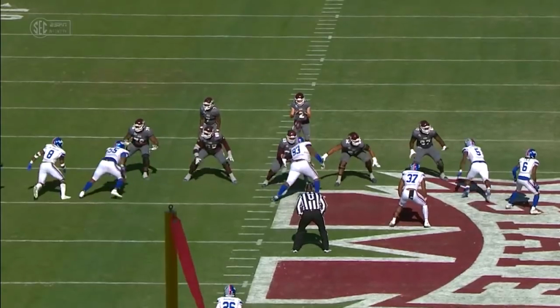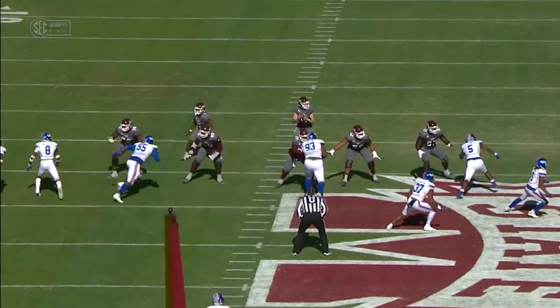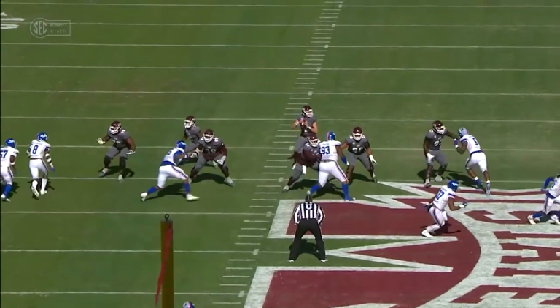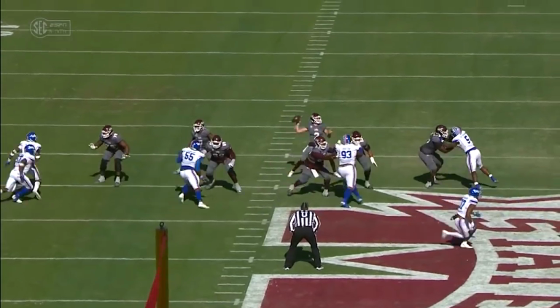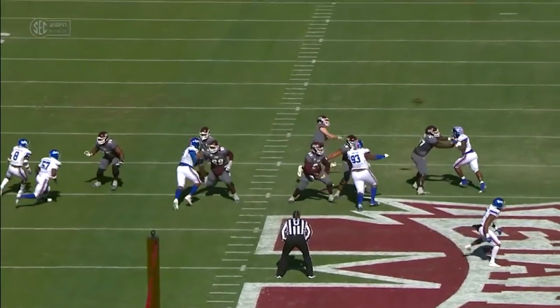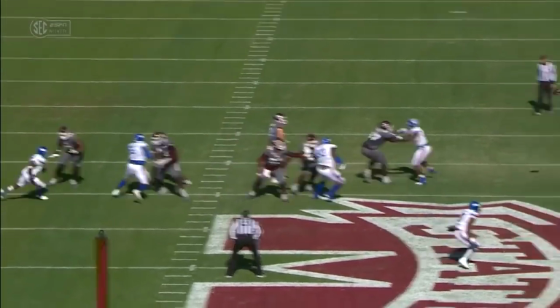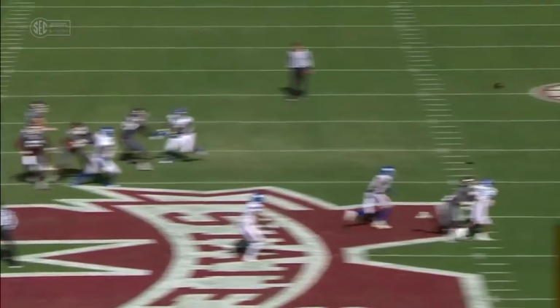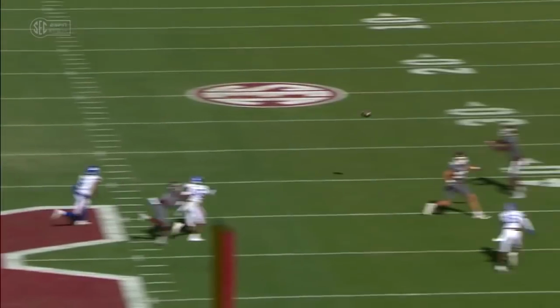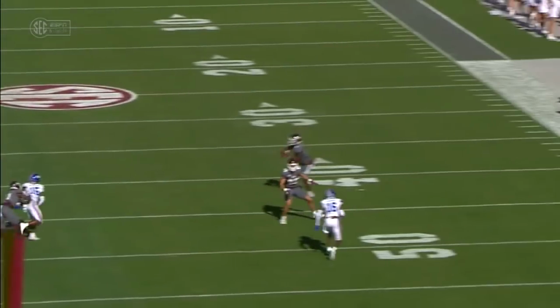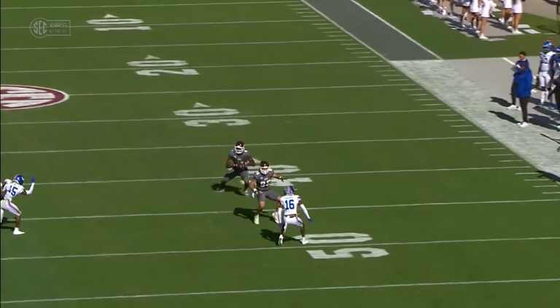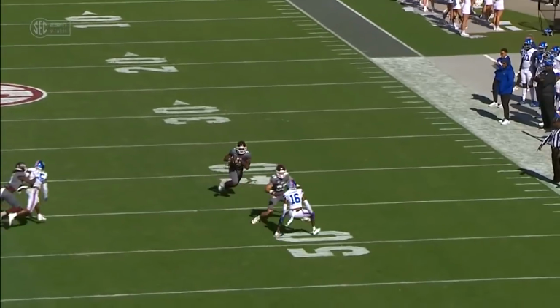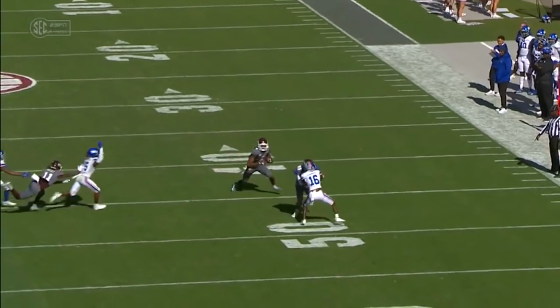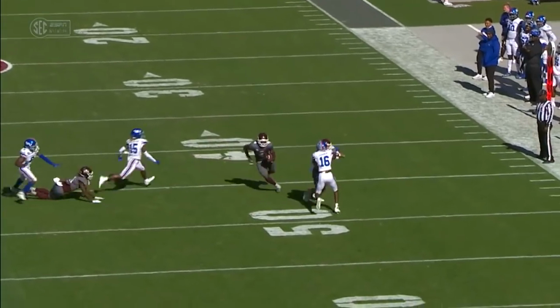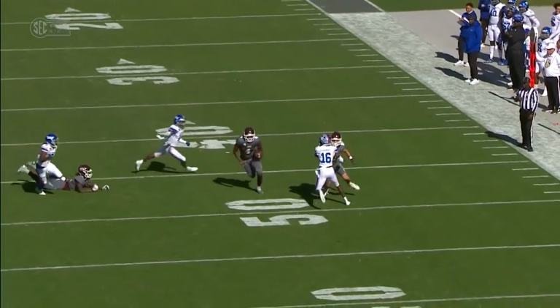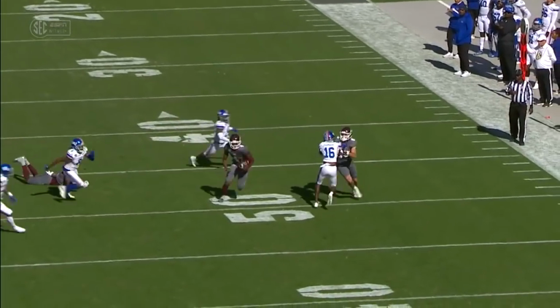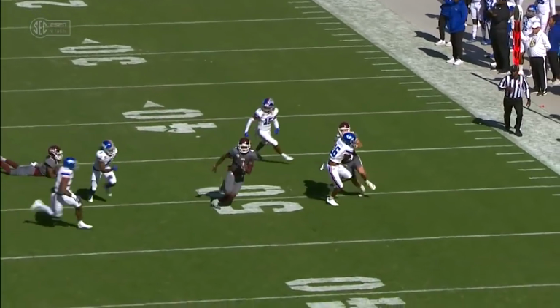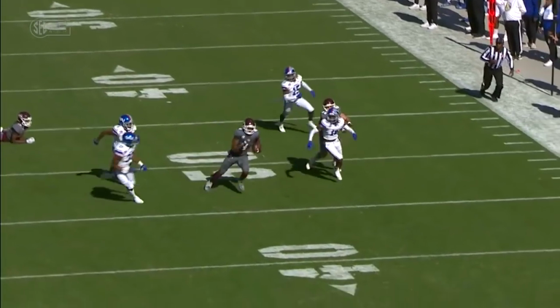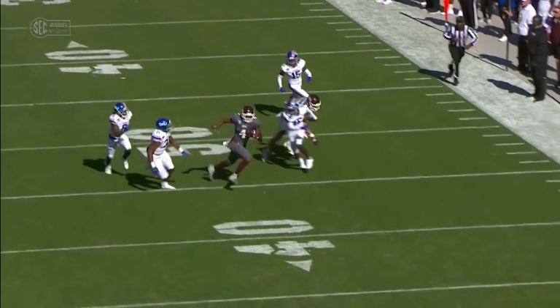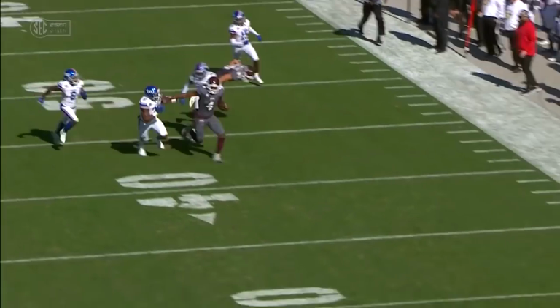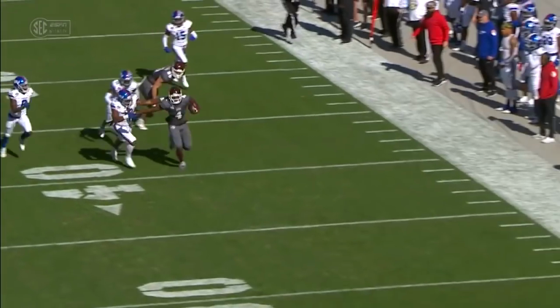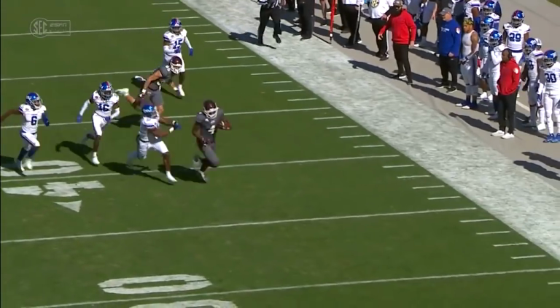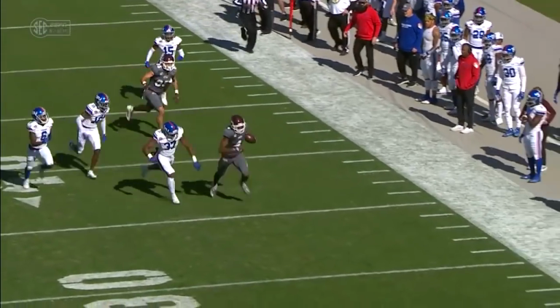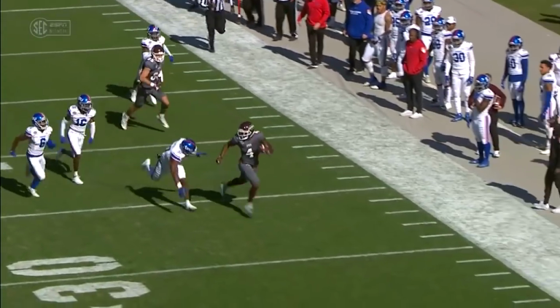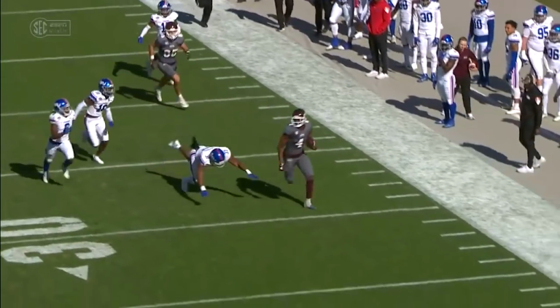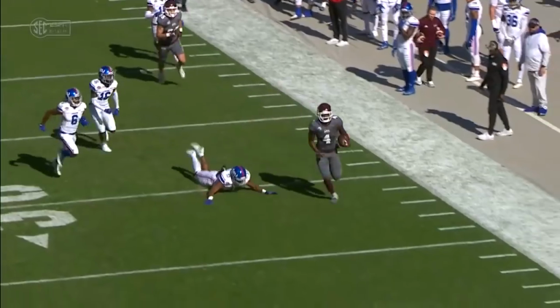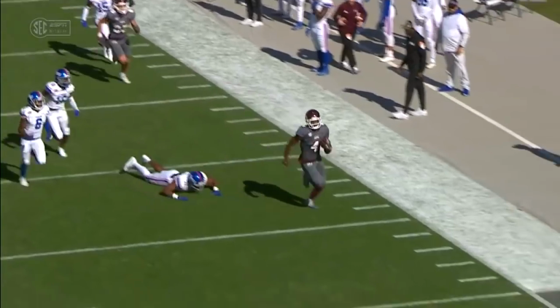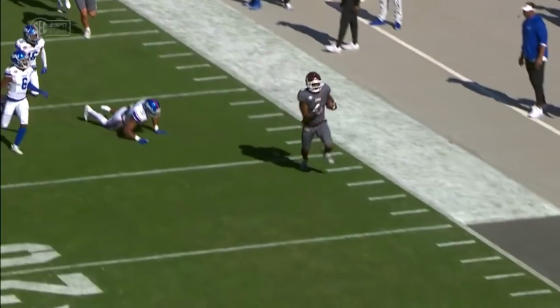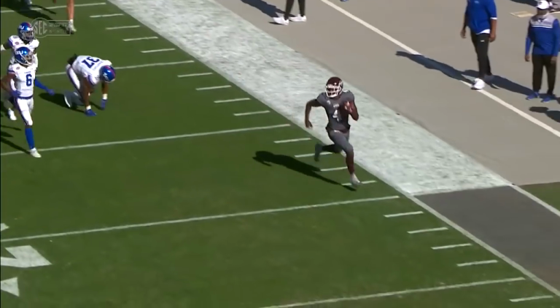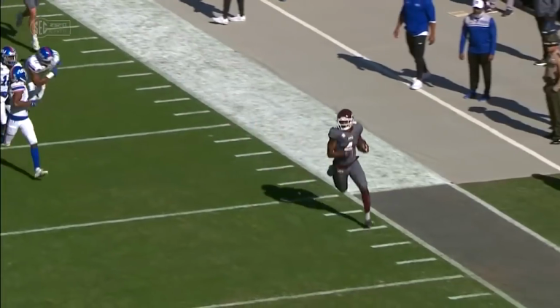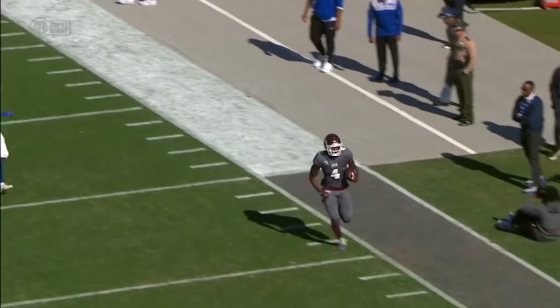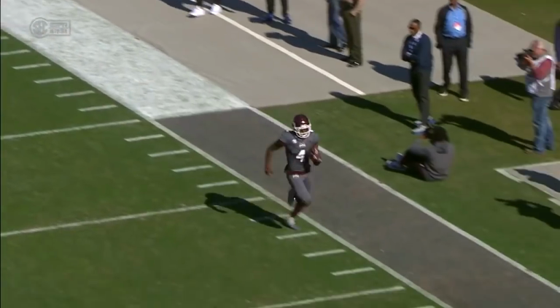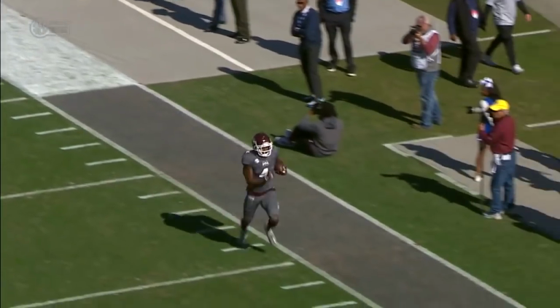Talk about the yards after the catch. Tackles must be made on the outside and they get great blocks. That's Austin Williams, 85, who gets the block on the edge.